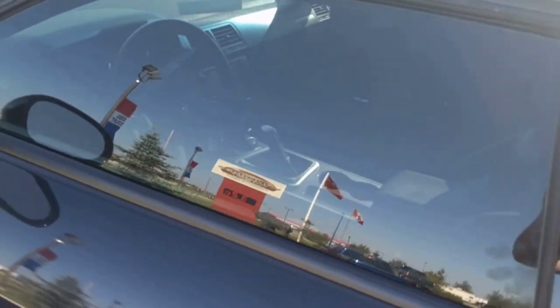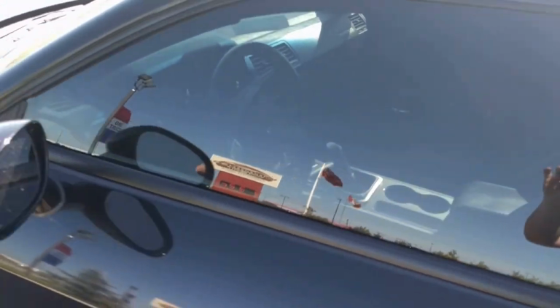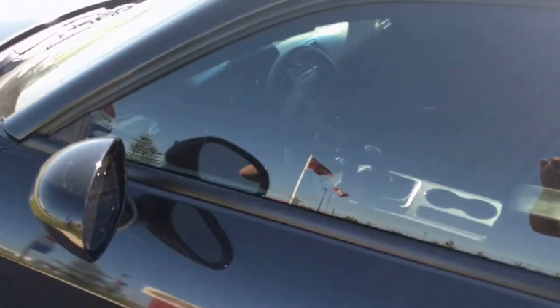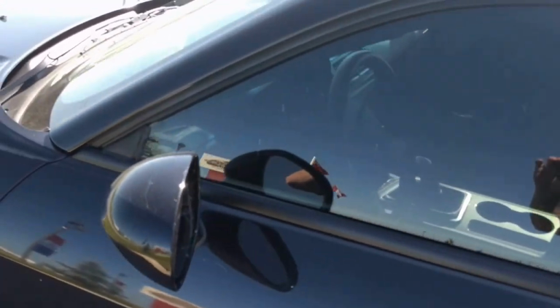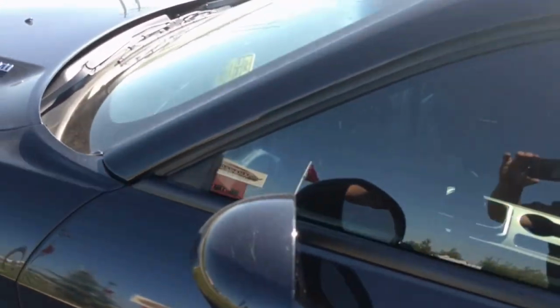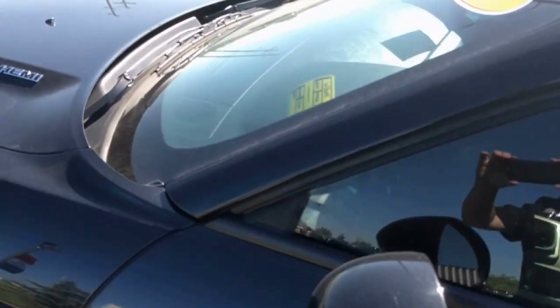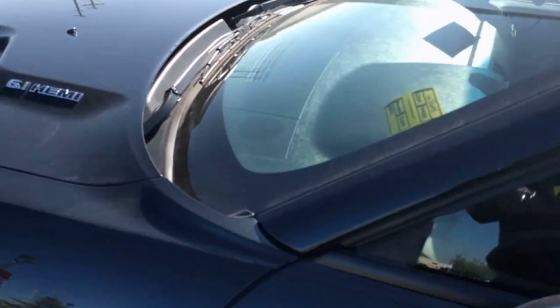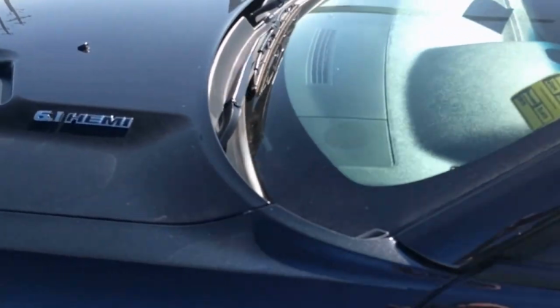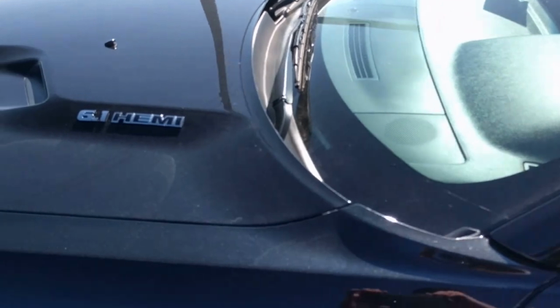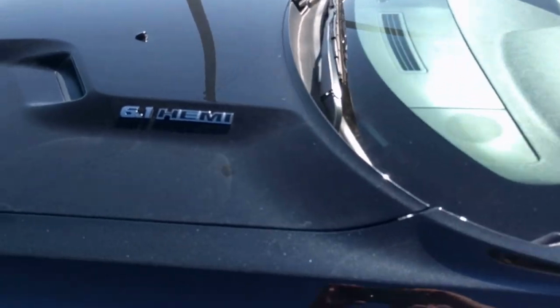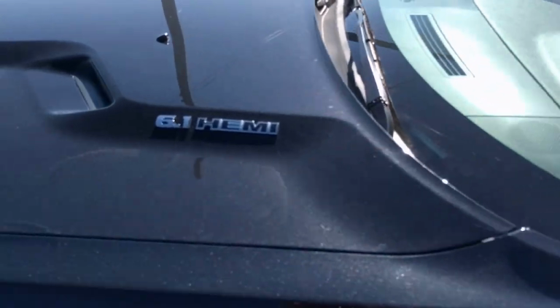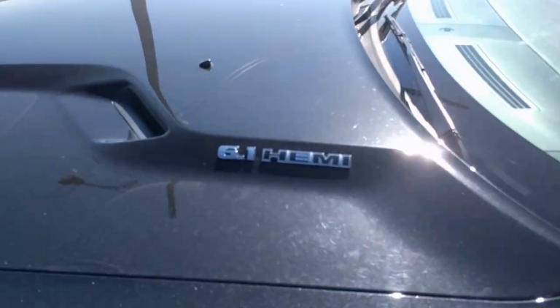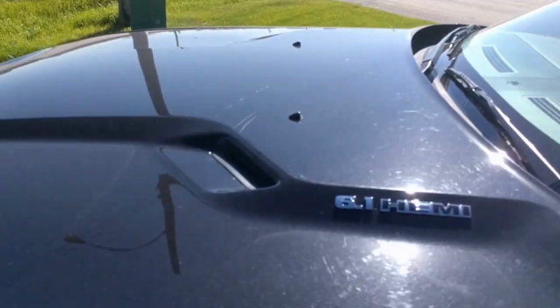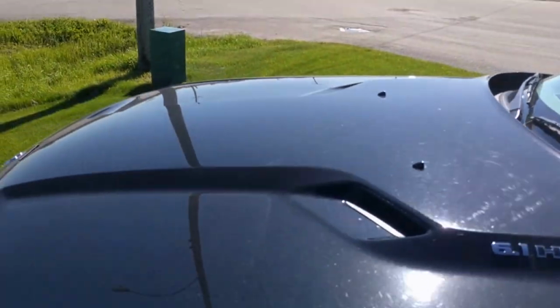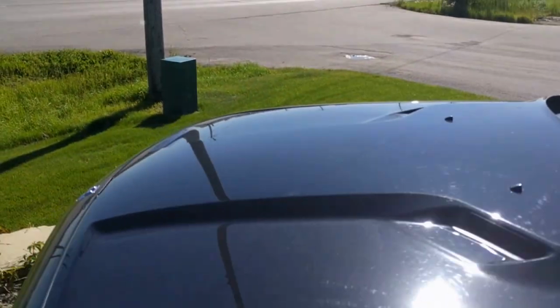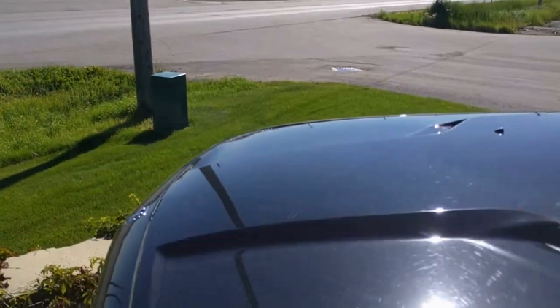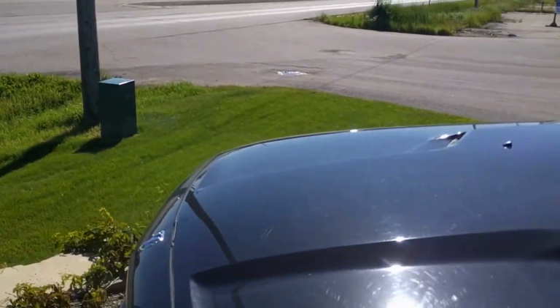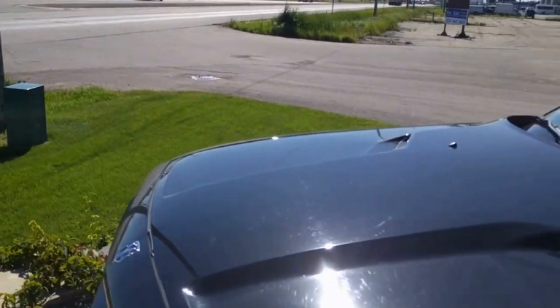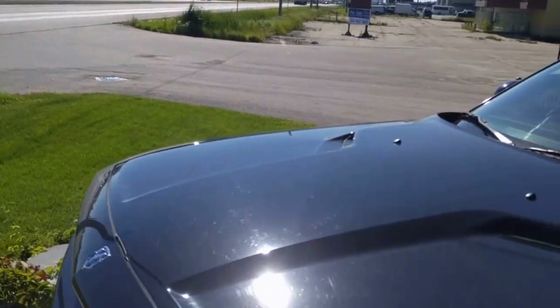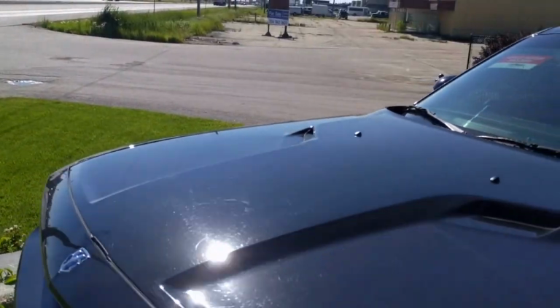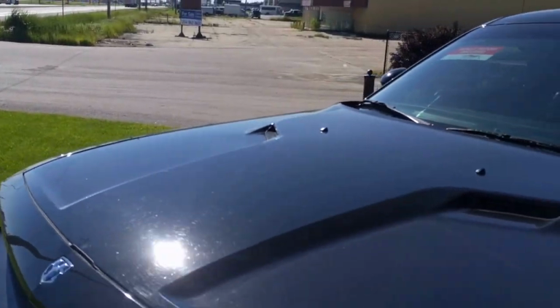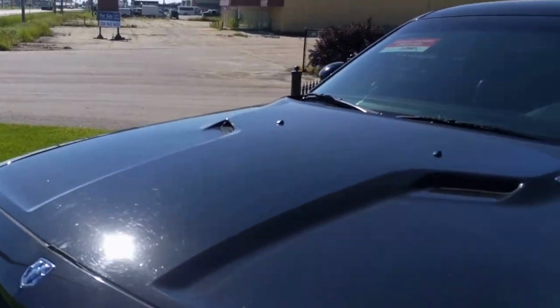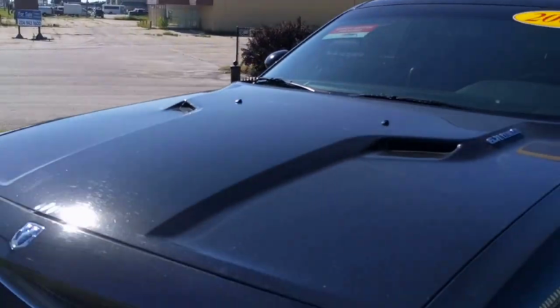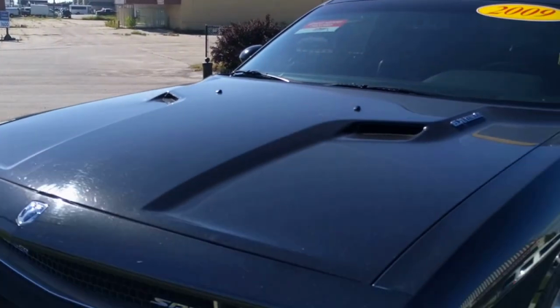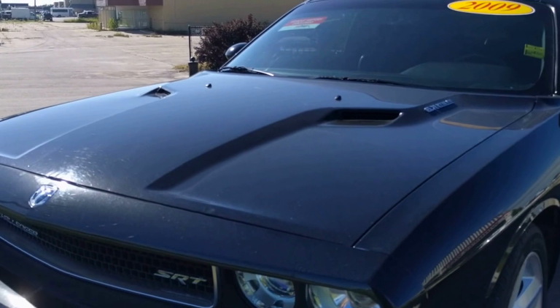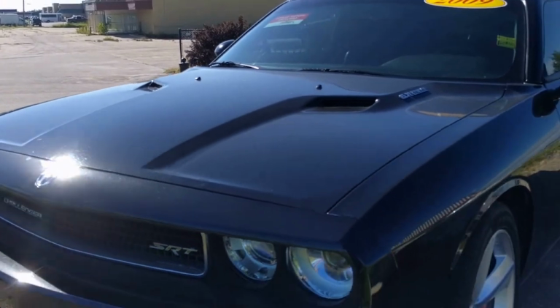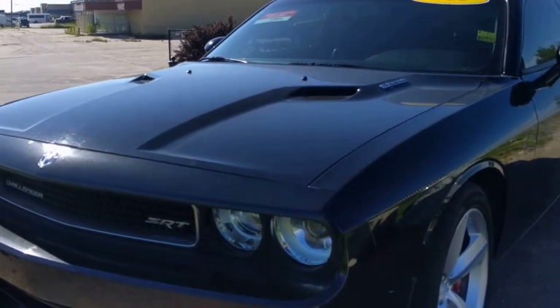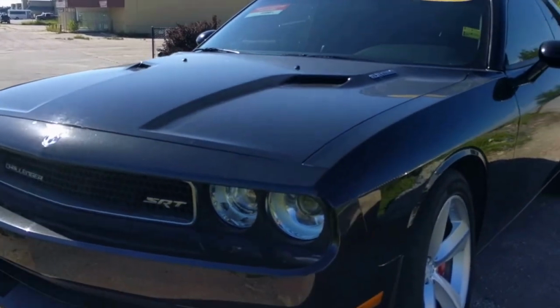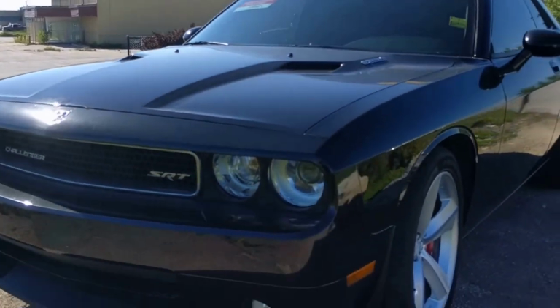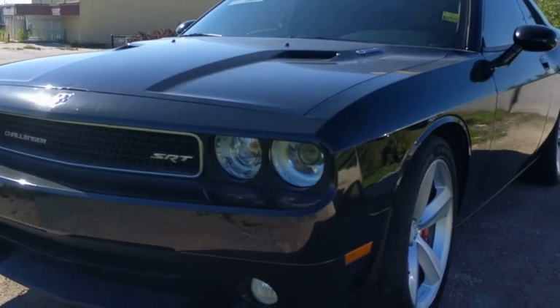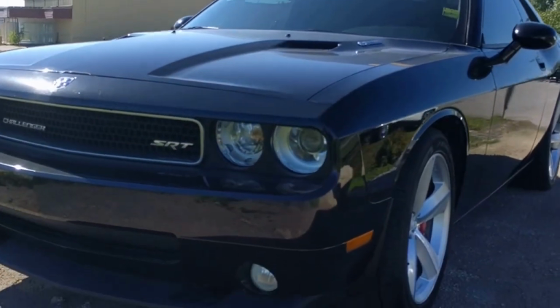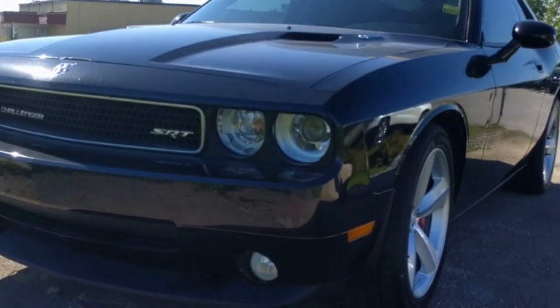As we continue on to the front, you will see the 6.1 liter Hemi badging. As we get right up to the front, you will see that iconic Challenger look between the grille and the entire front end.